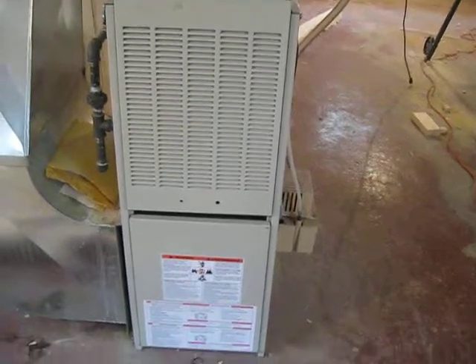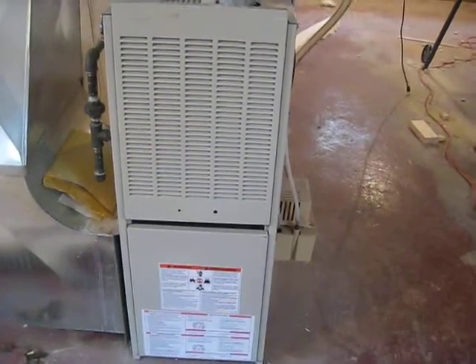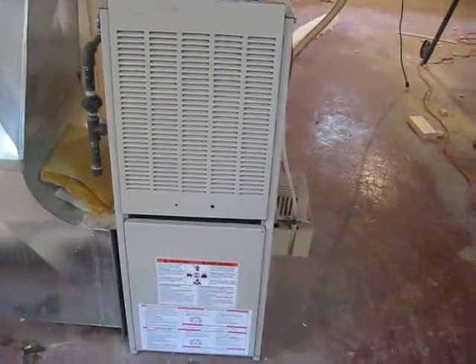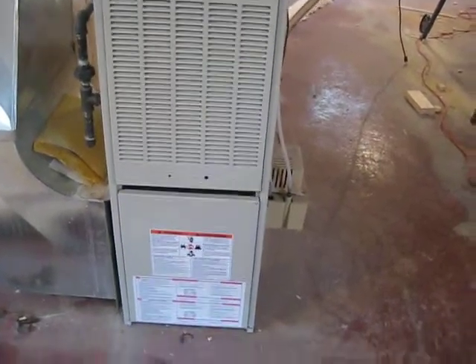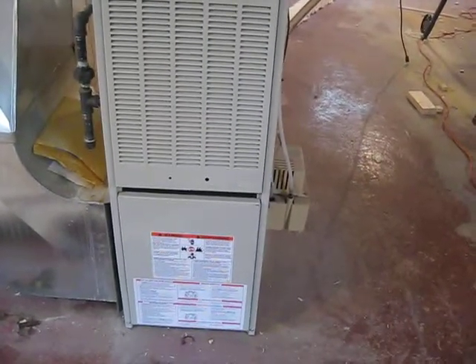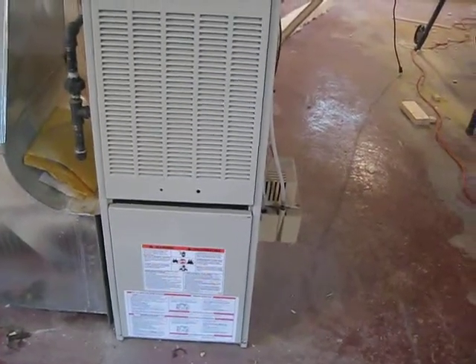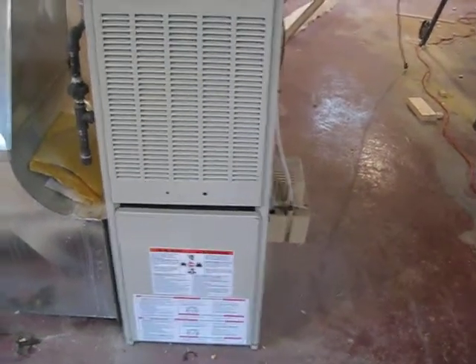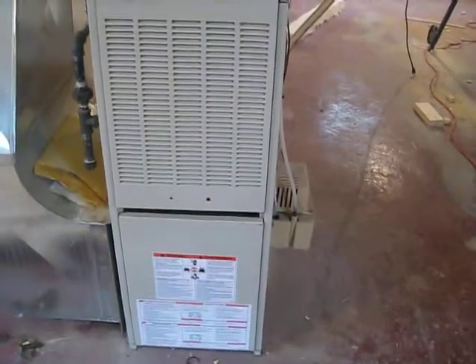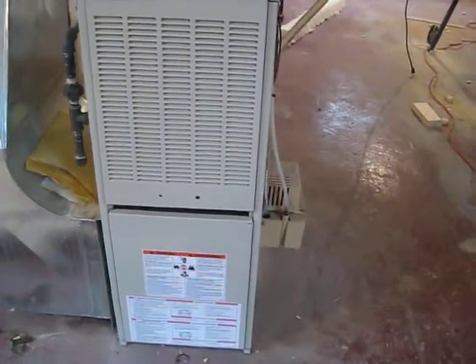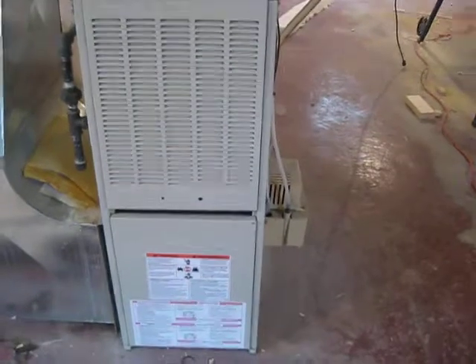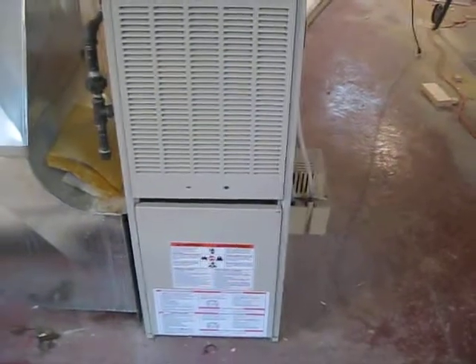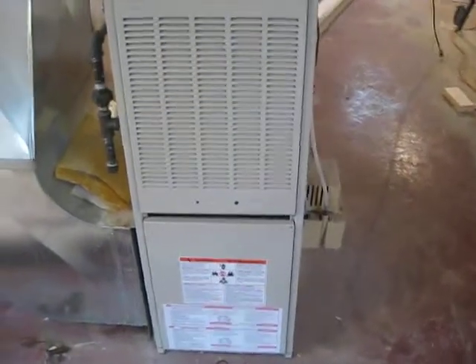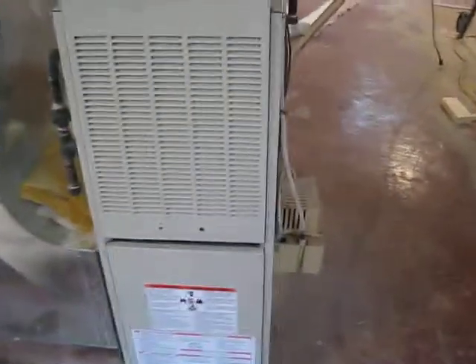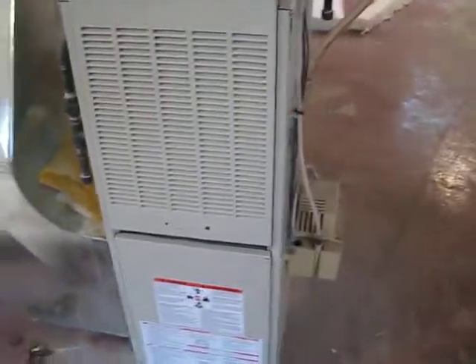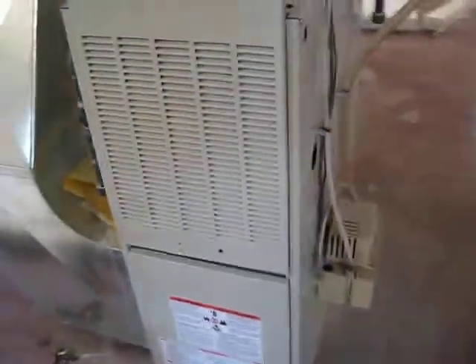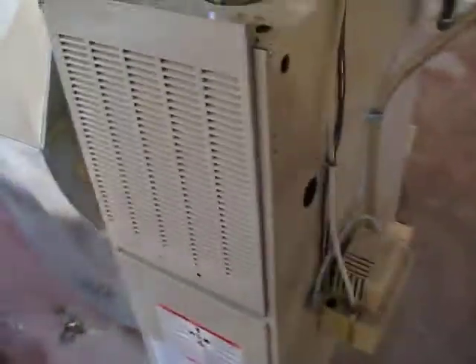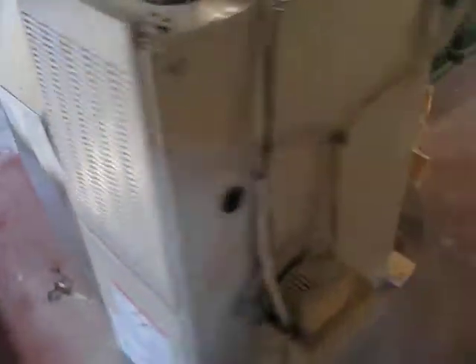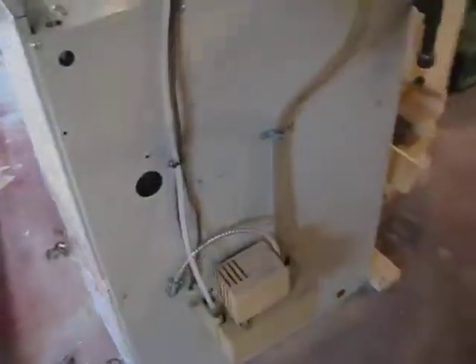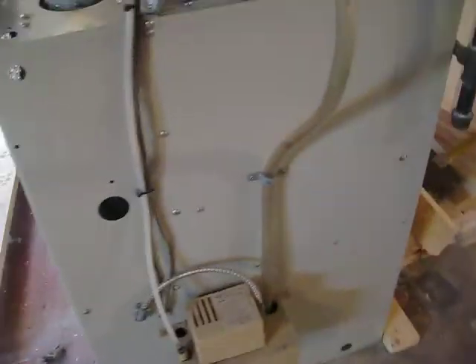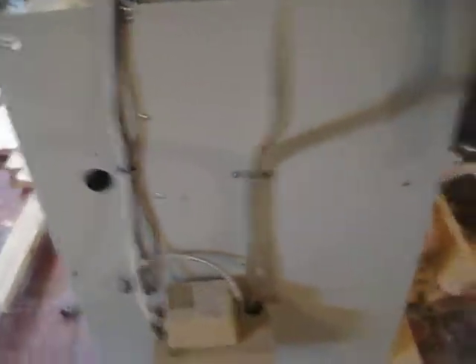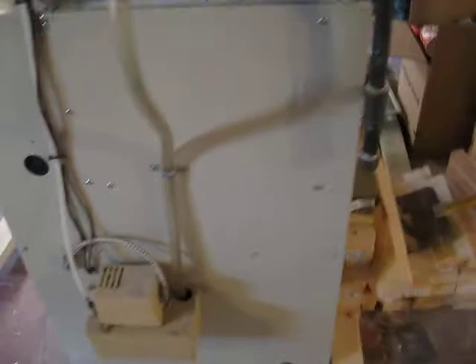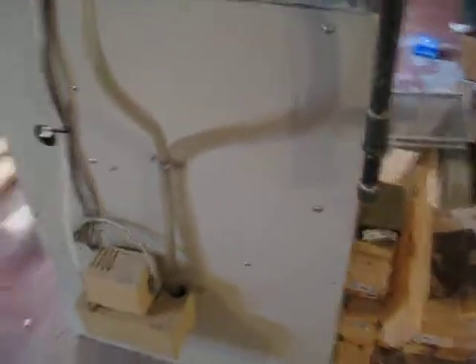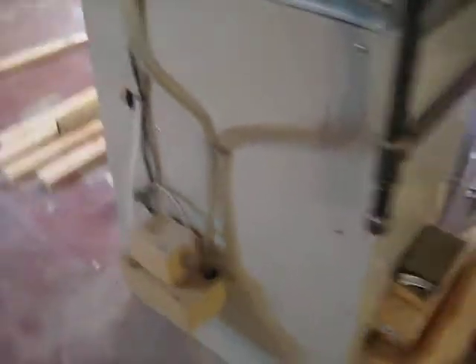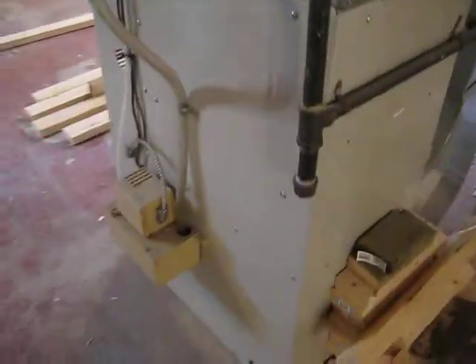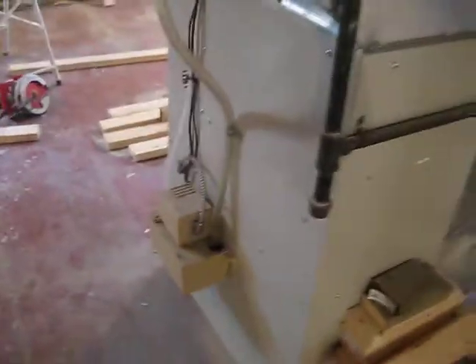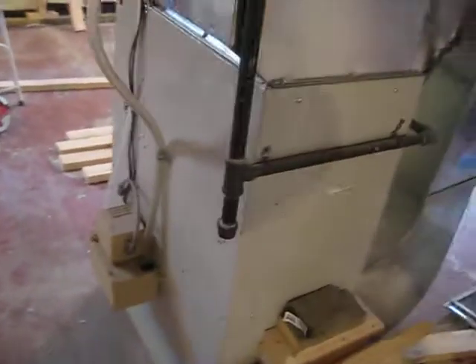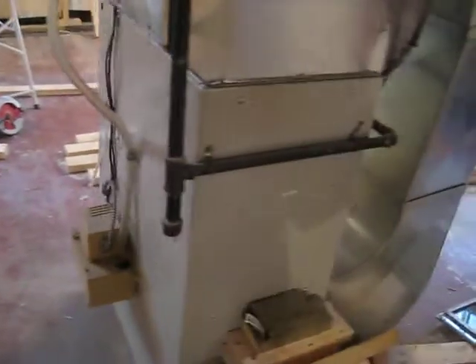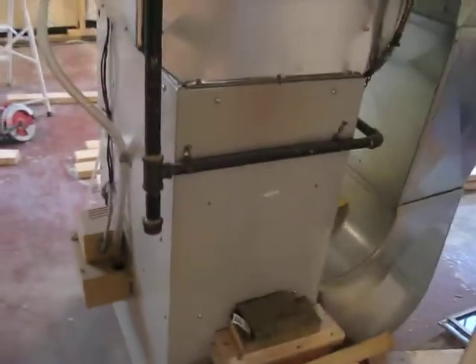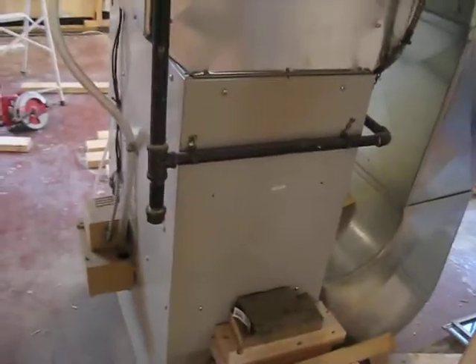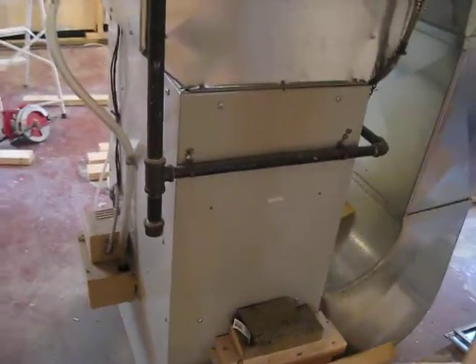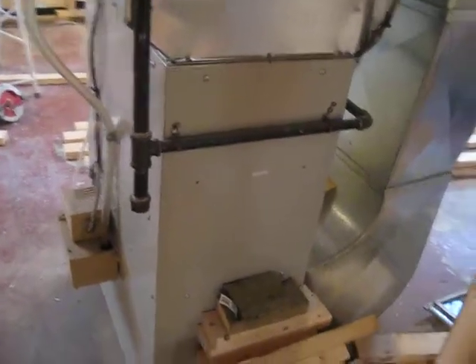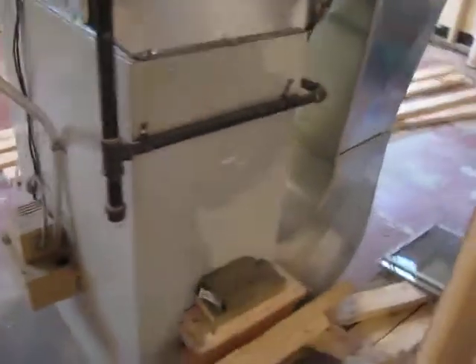Today is March 6, 2012. I'm pulling out this furnace and I'm going to replace it with a new one. This furnace is in mint condition — it runs great. It's darn efficient. It's running around 75 bucks a month to heat this house here.